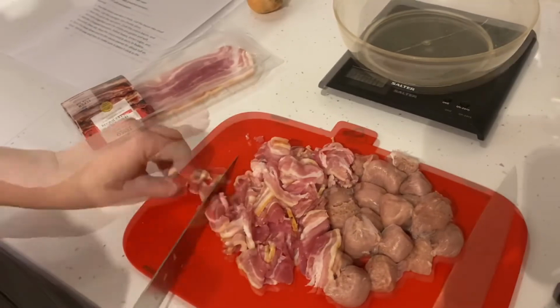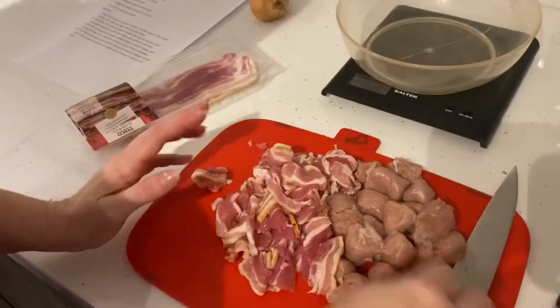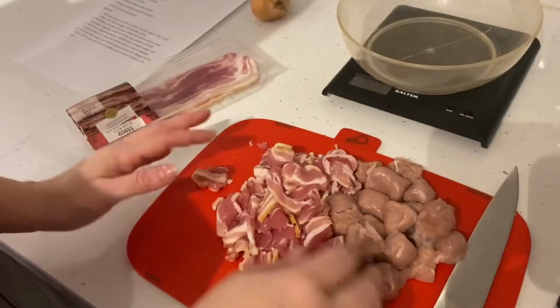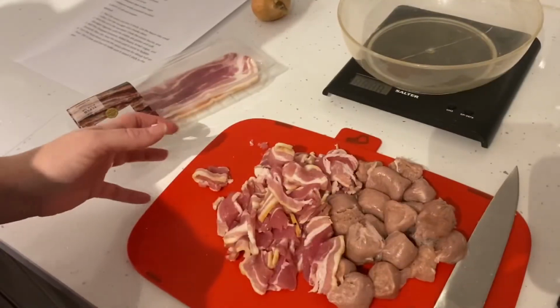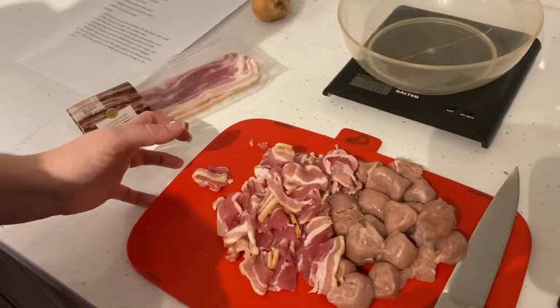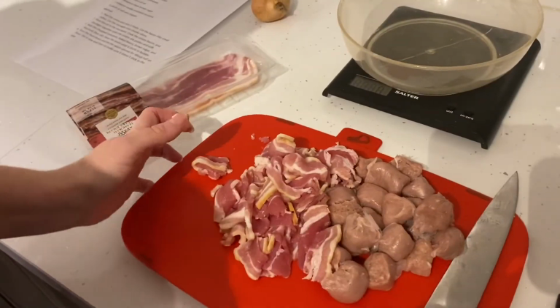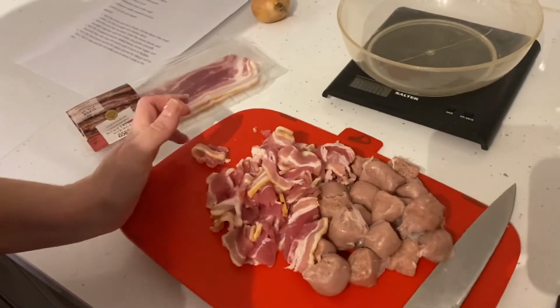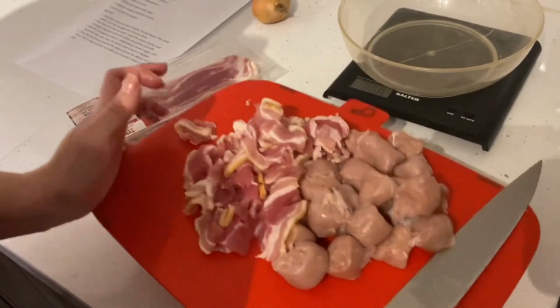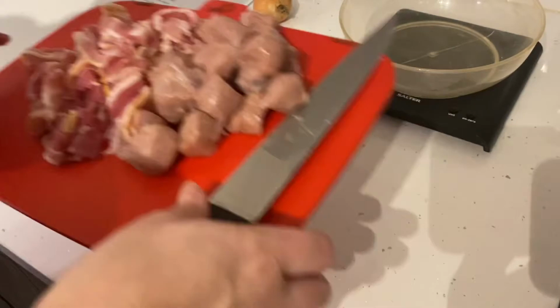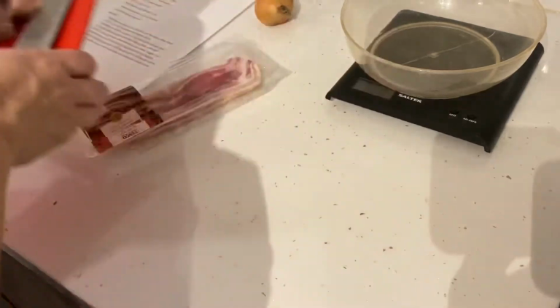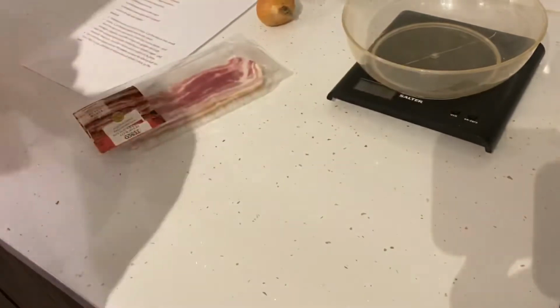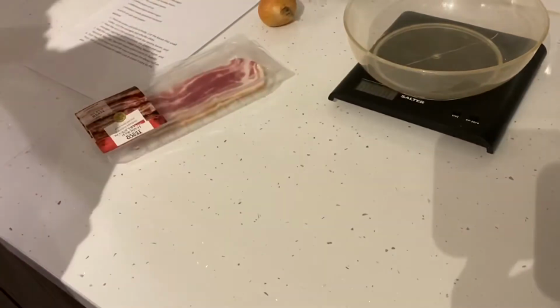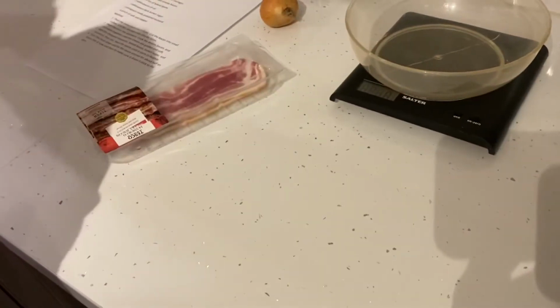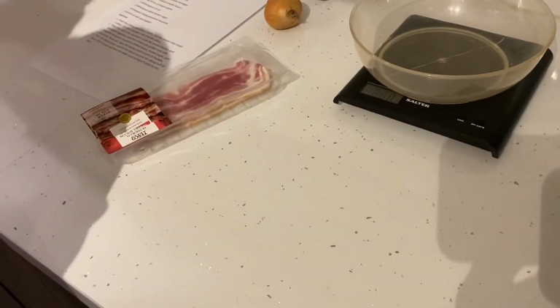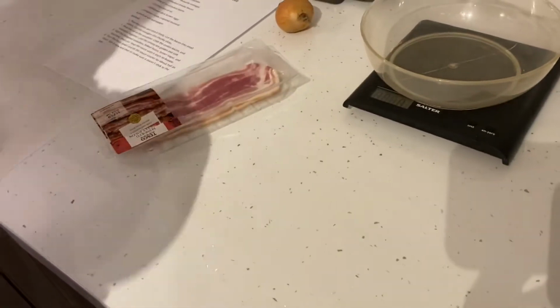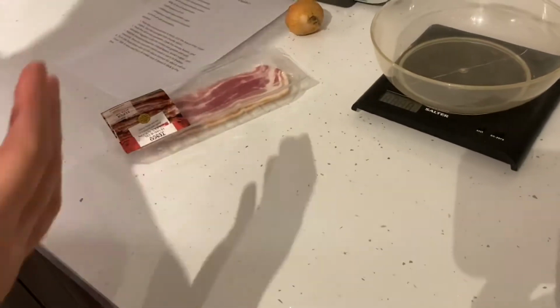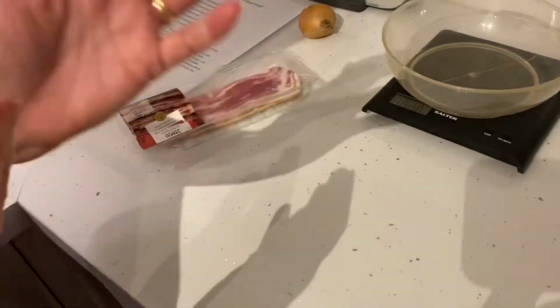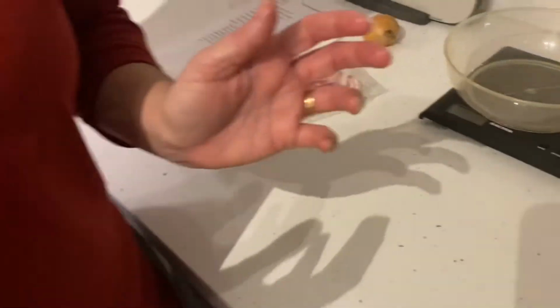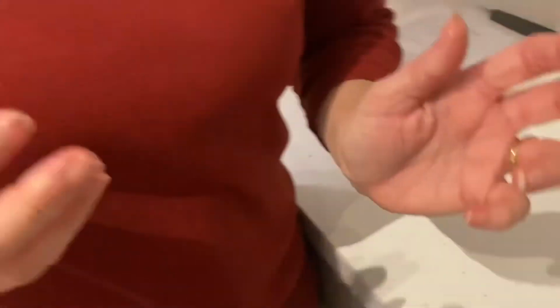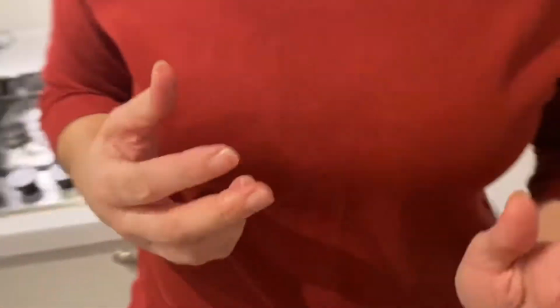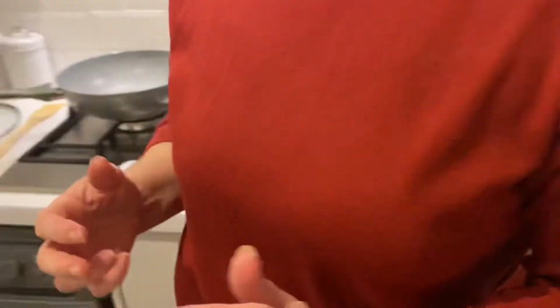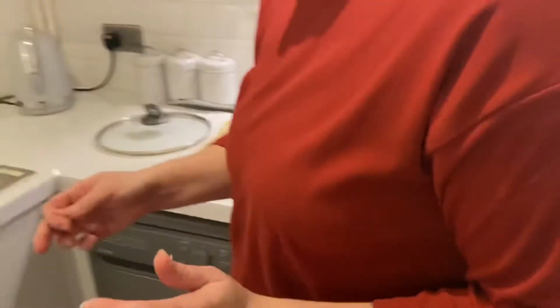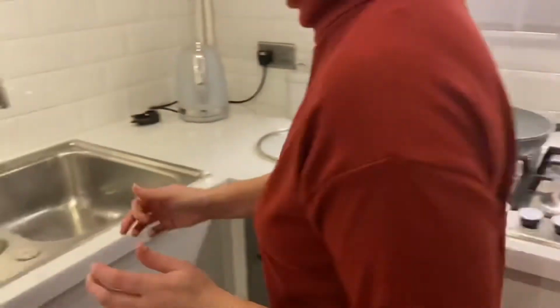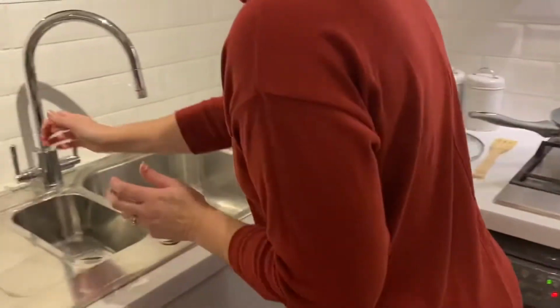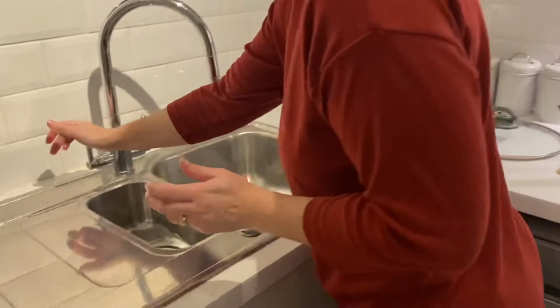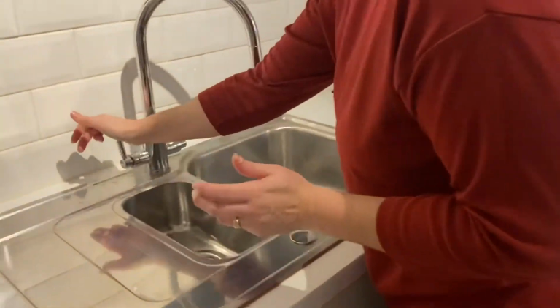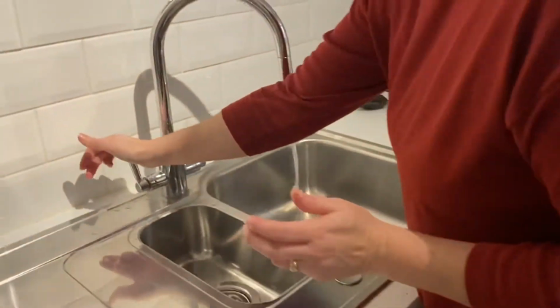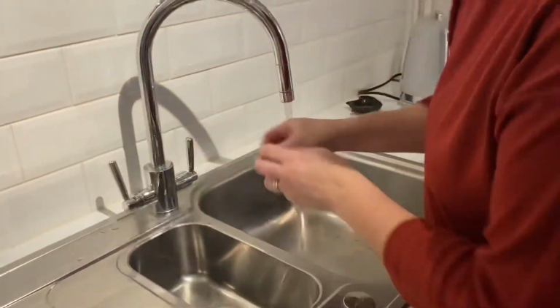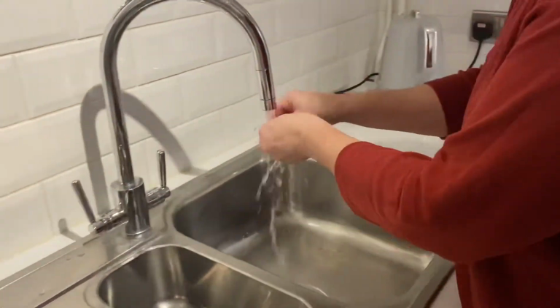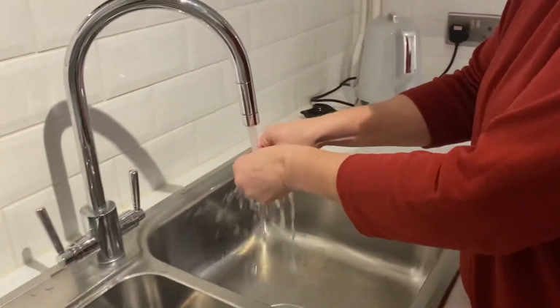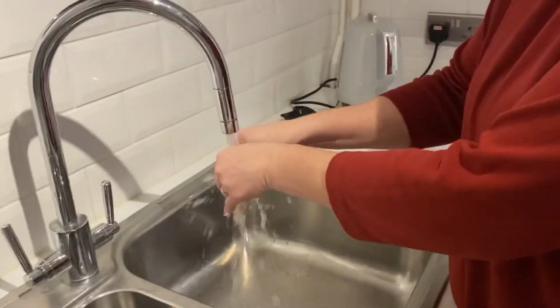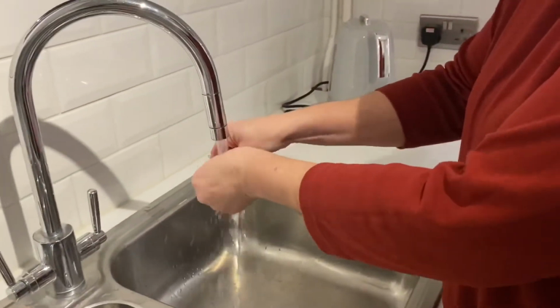I'm going to put that to one side for a minute and then wash my hands — it's very important to wash your hands after handling raw meat.